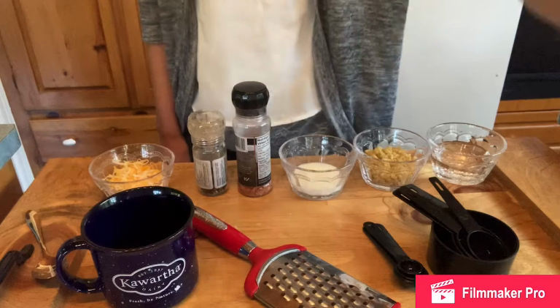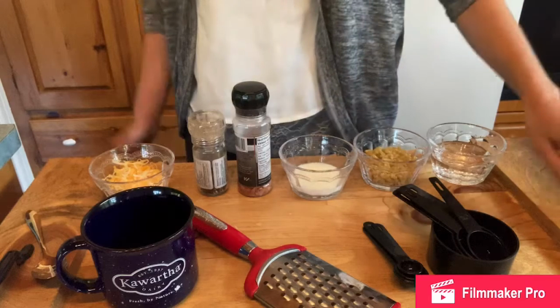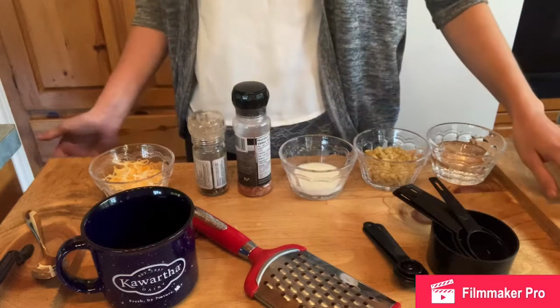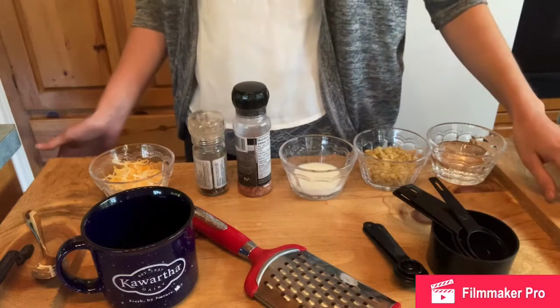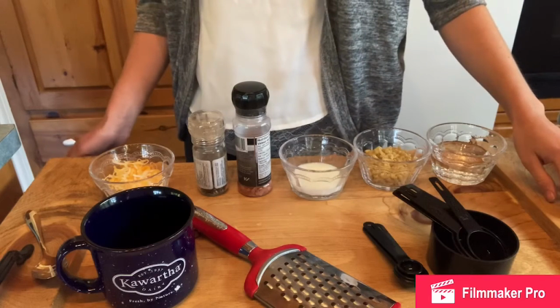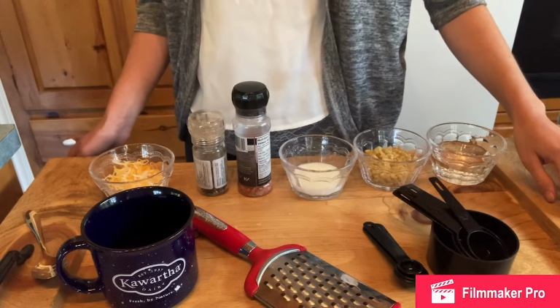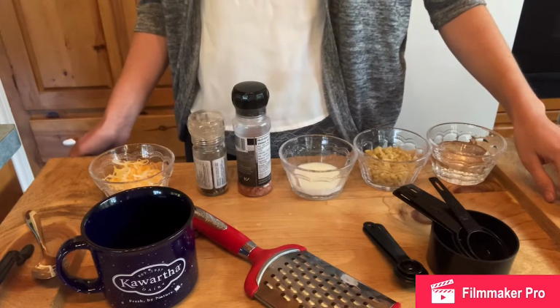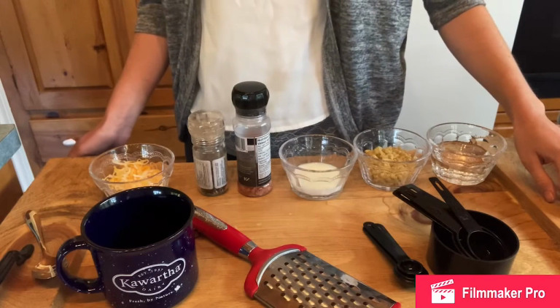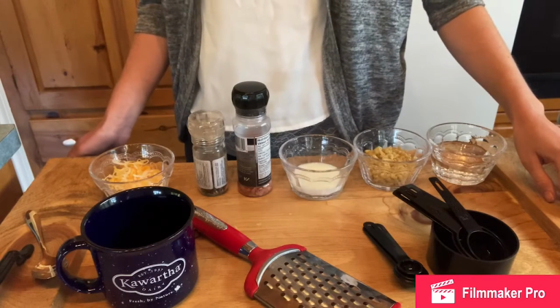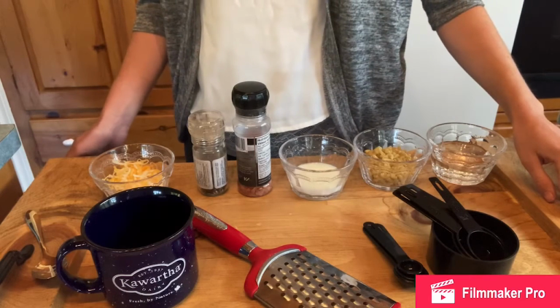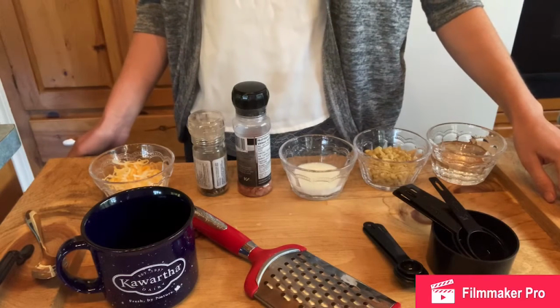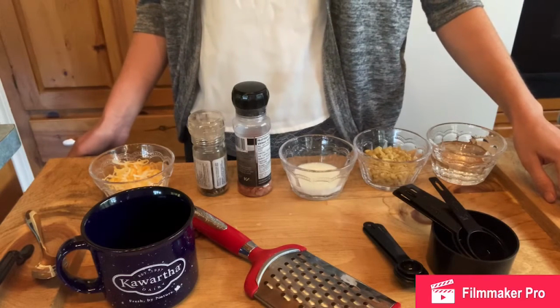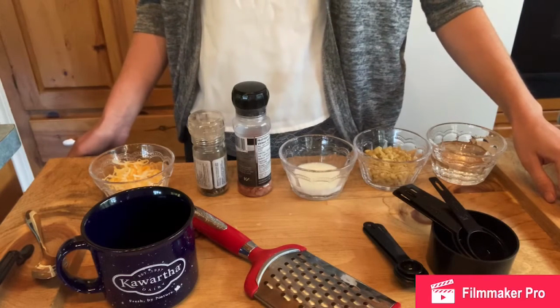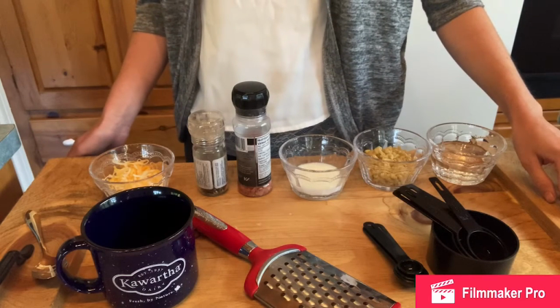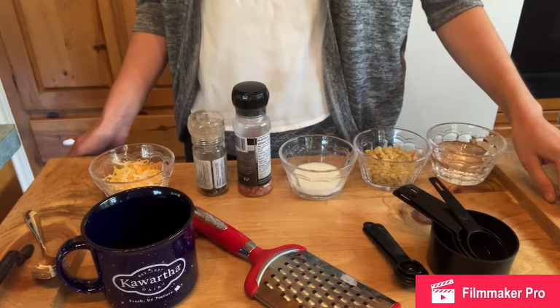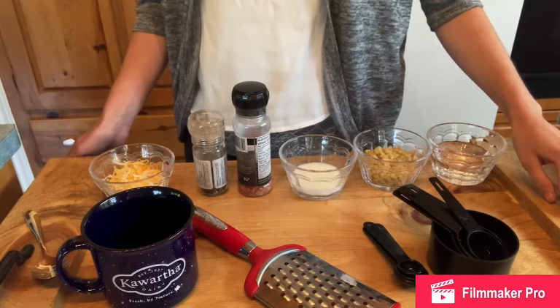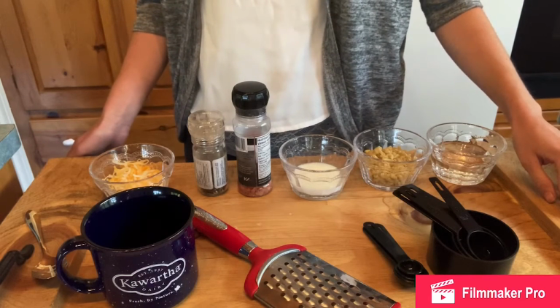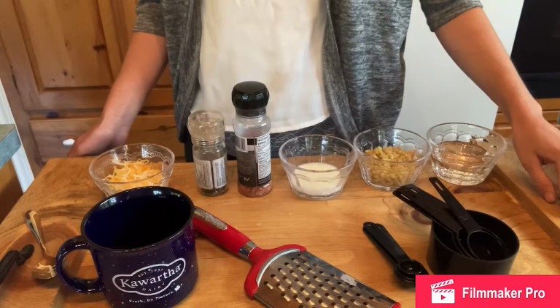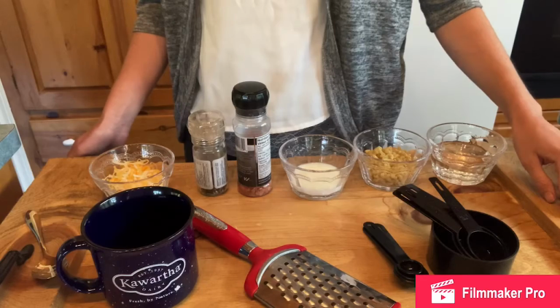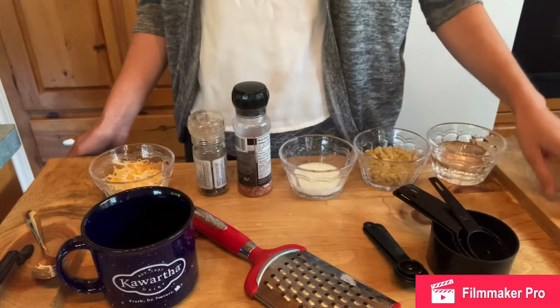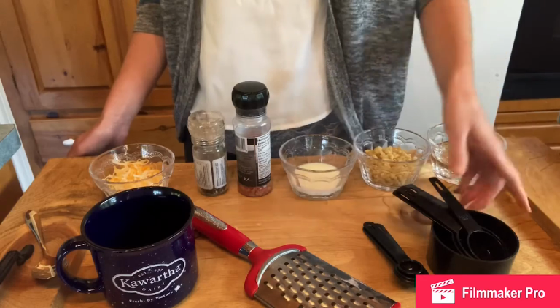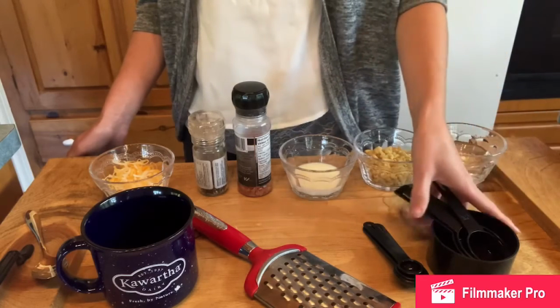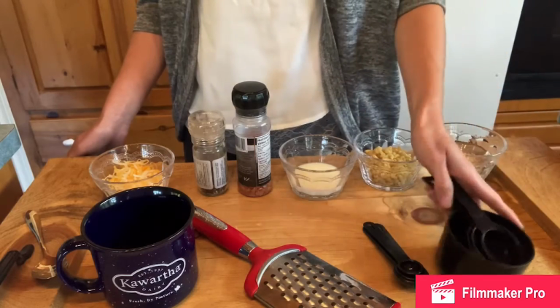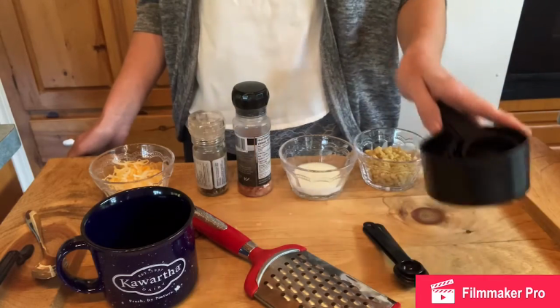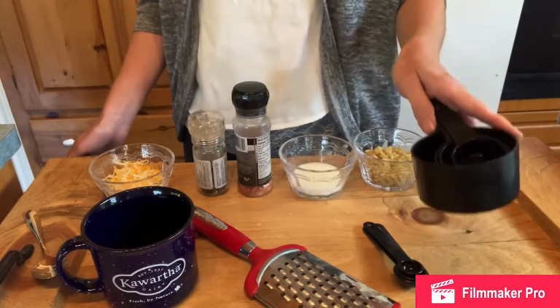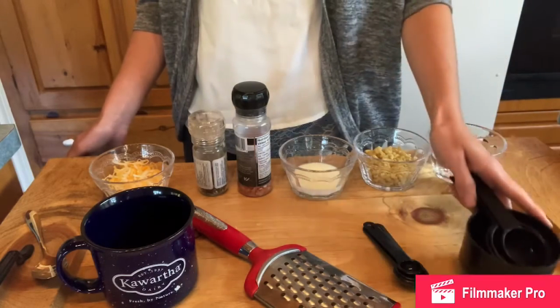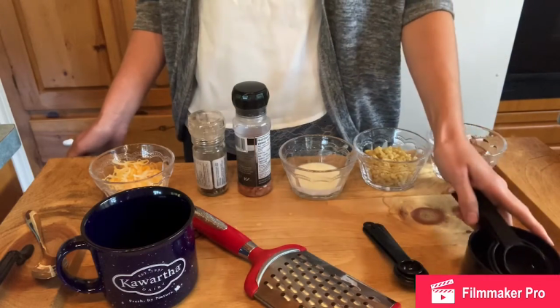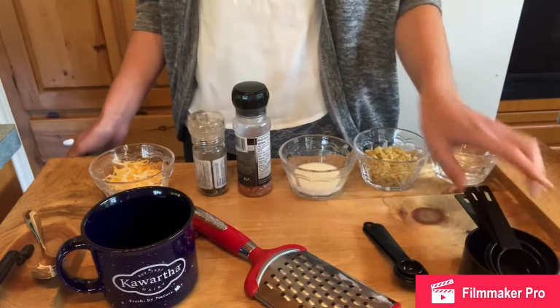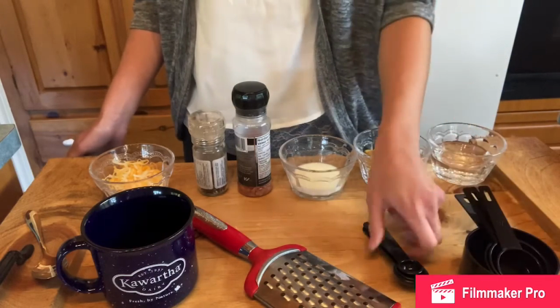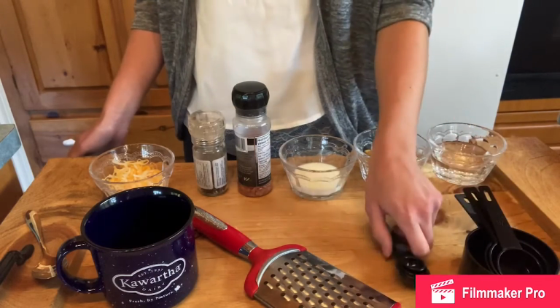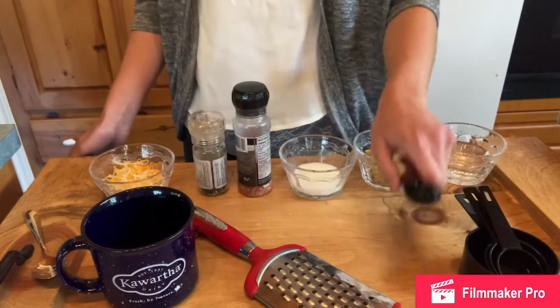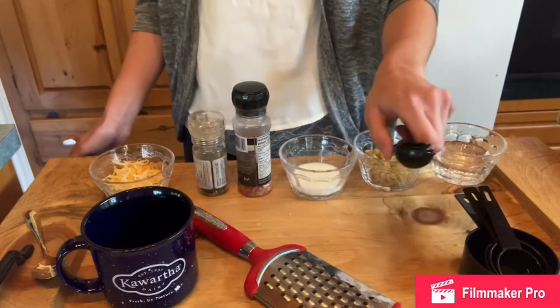Today we're going to make macaroni and cheese in the microwave. To make this recipe you will need measuring cups and measuring spoons.